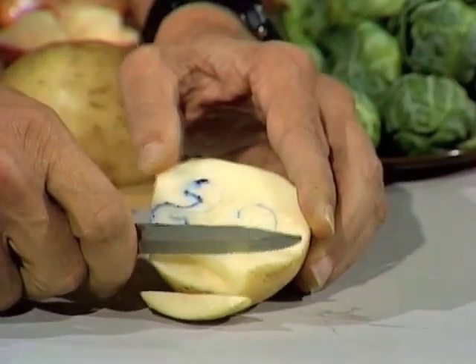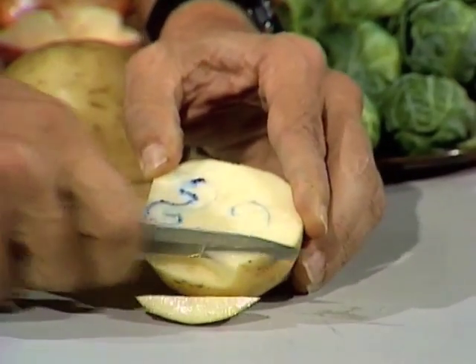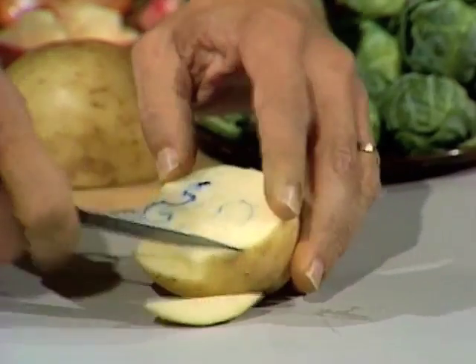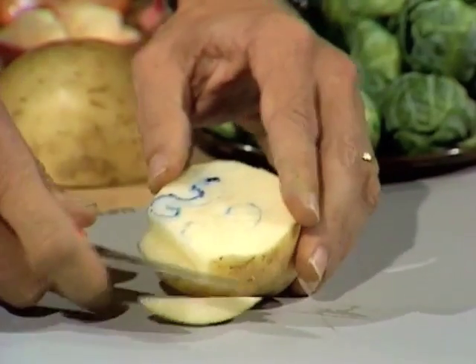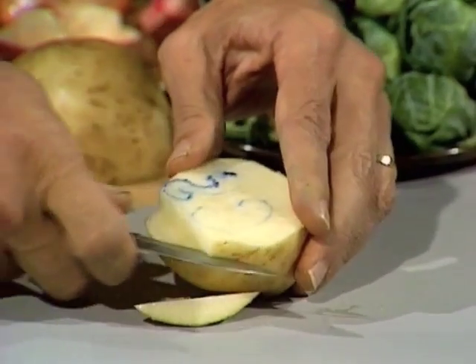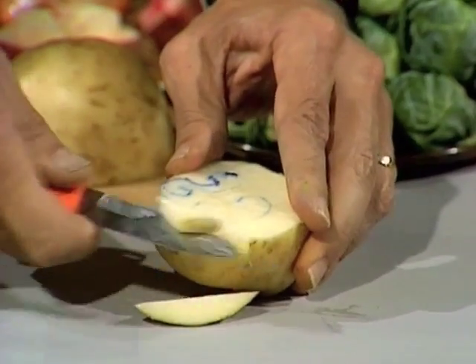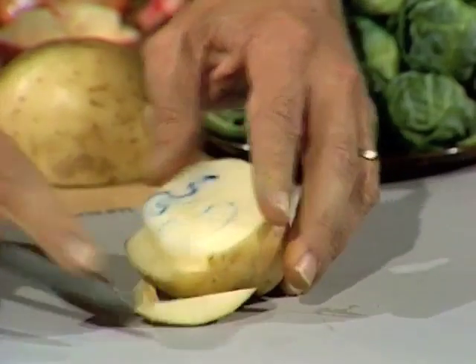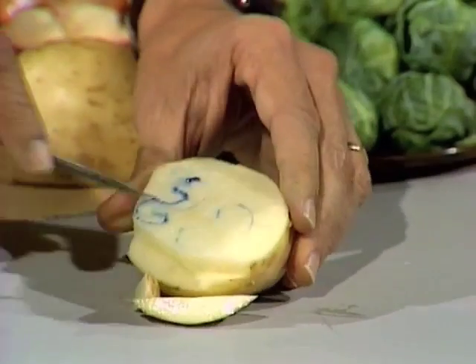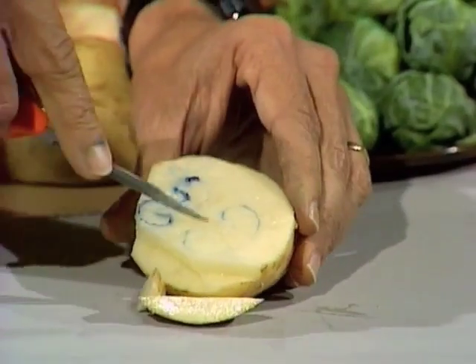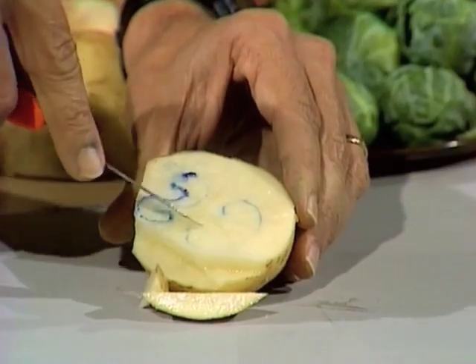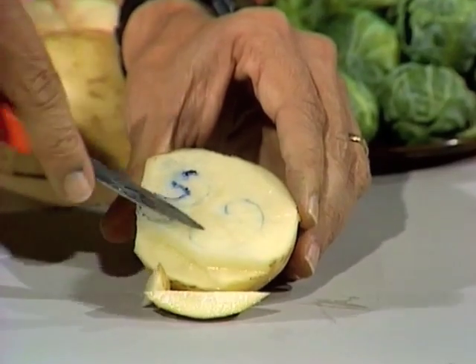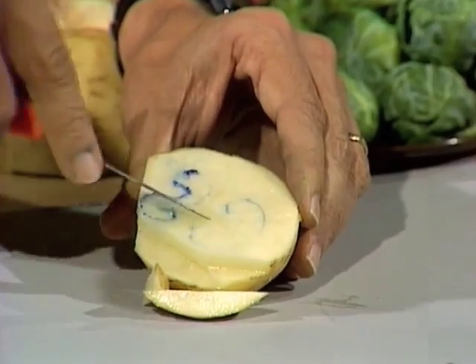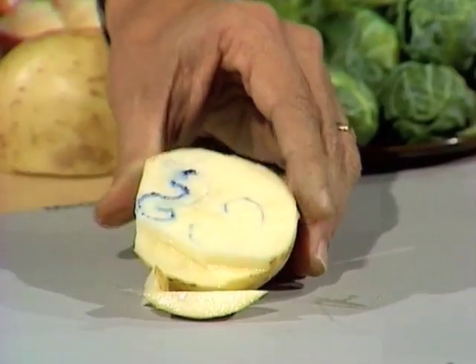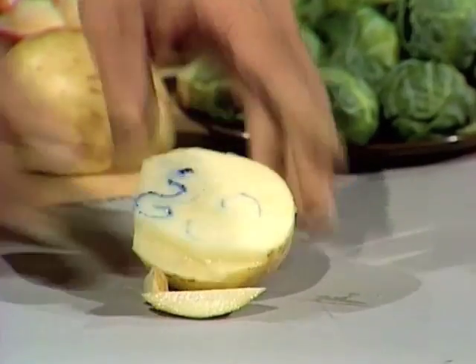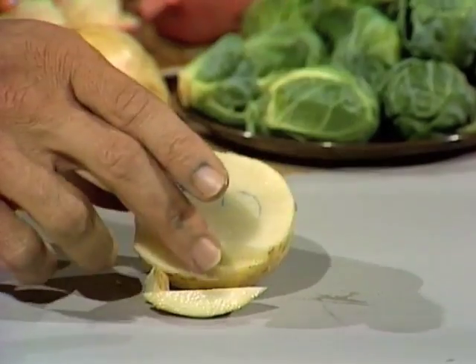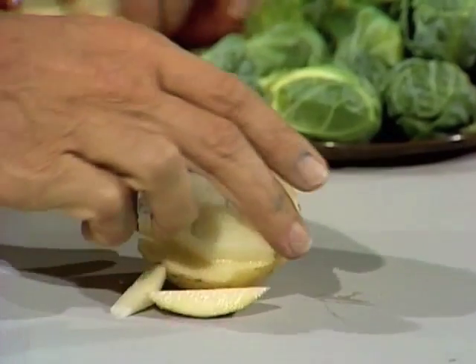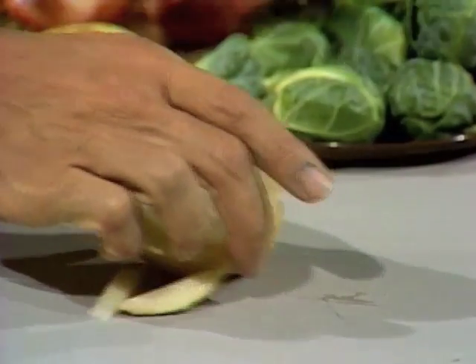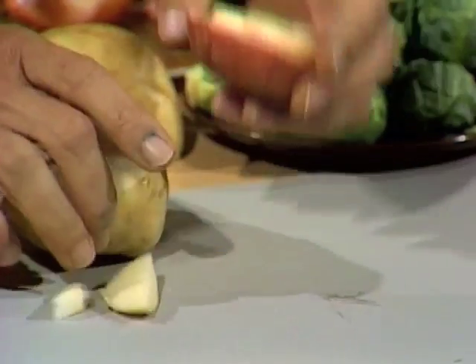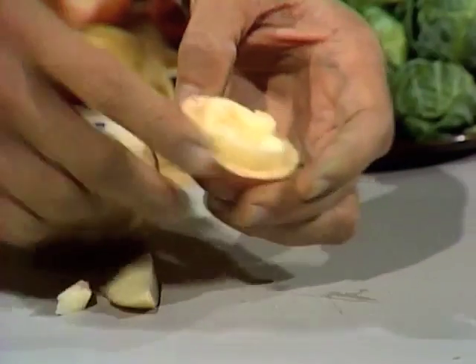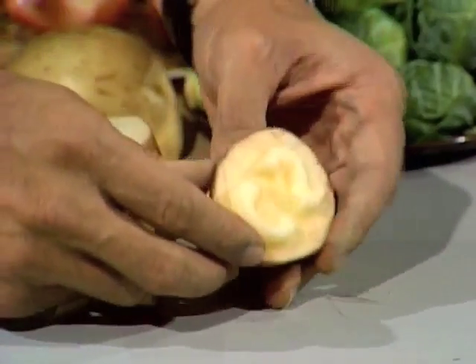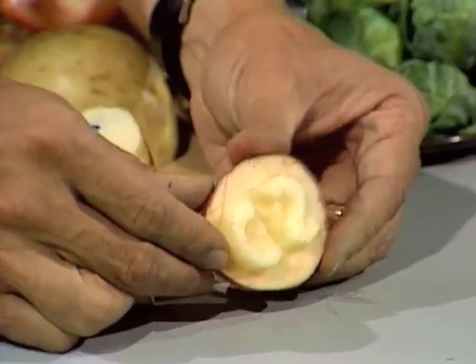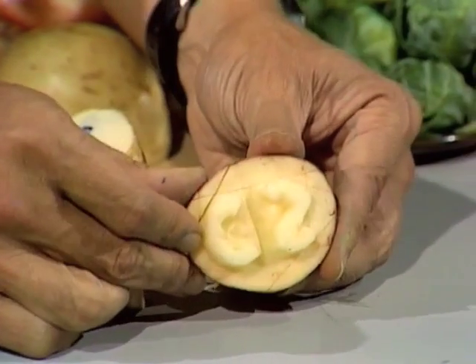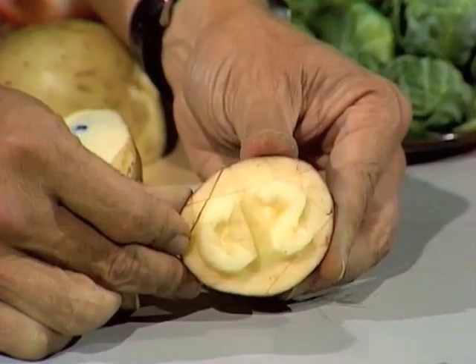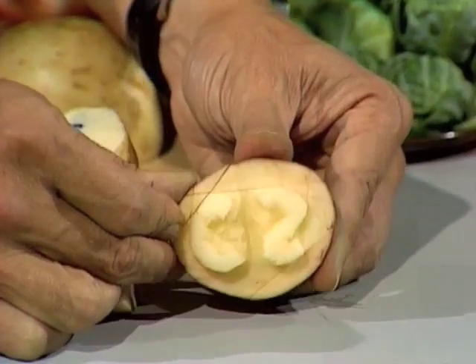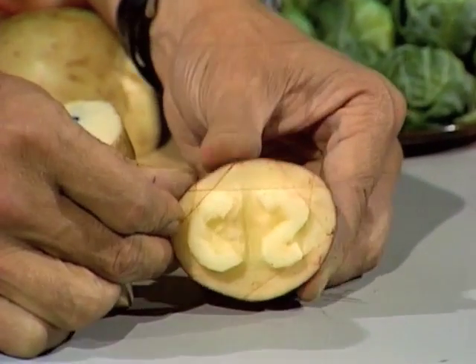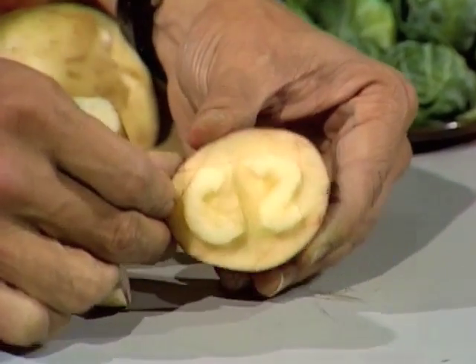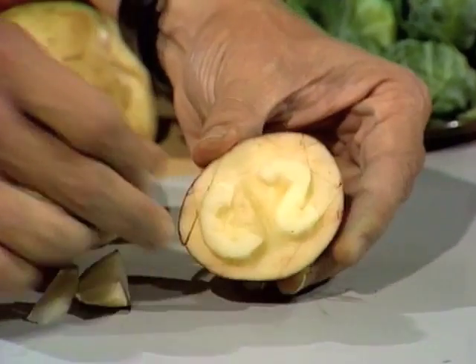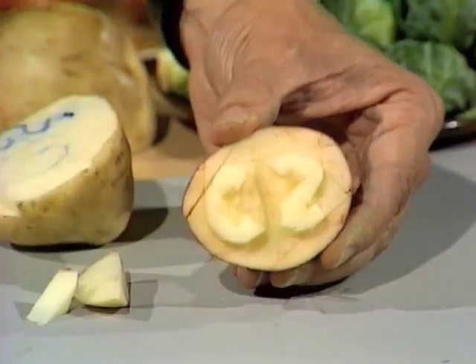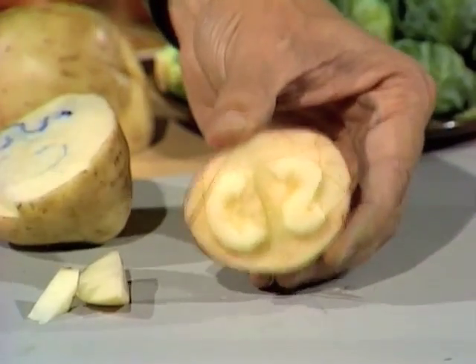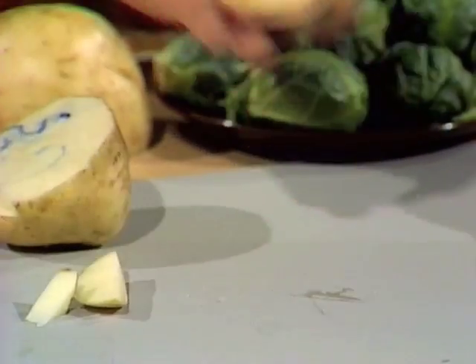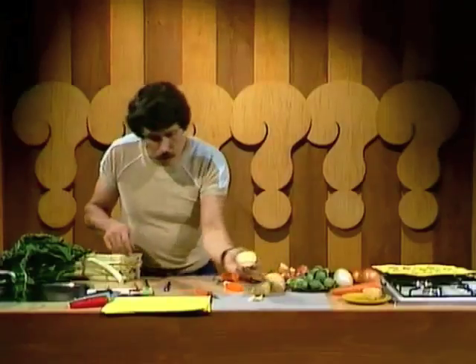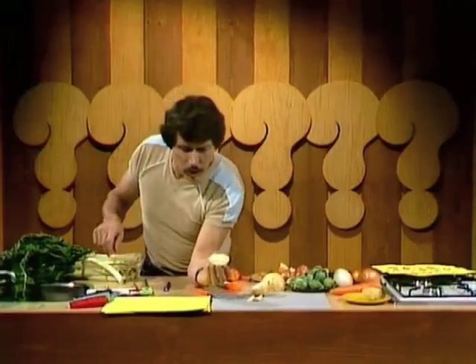Keep on doing that all the way around the outside of the C and the S, and then with the point of the knife carefully dig out the bits from the middle. I've already done this — and there it is: back-to-front C, back-to-front S, for the right-way-around Curiosity Show.